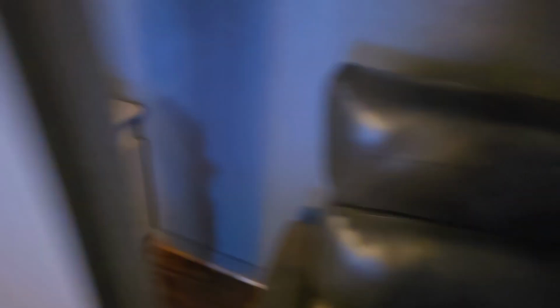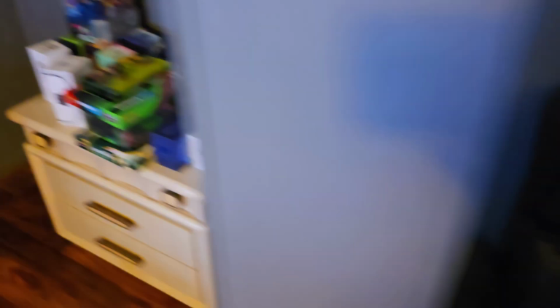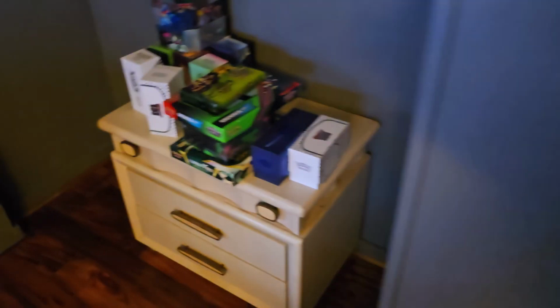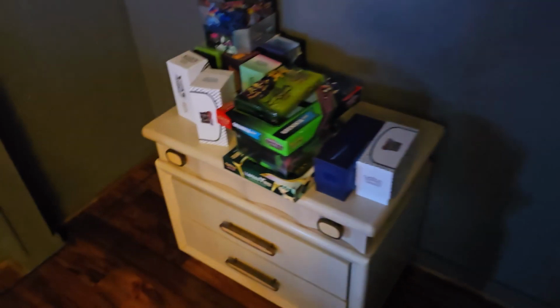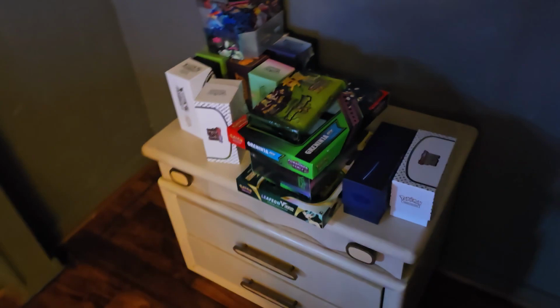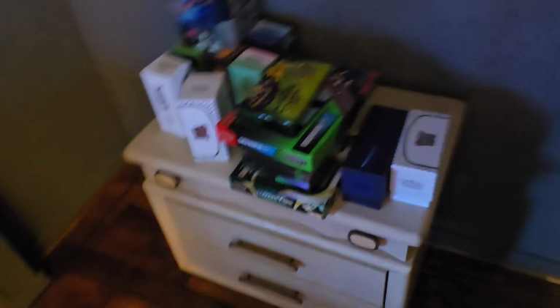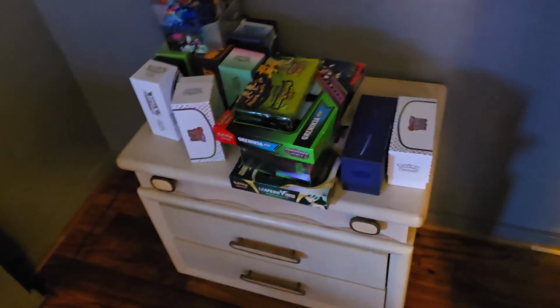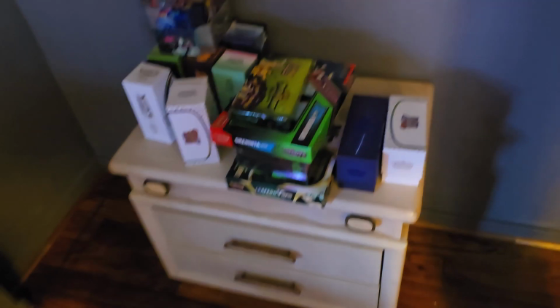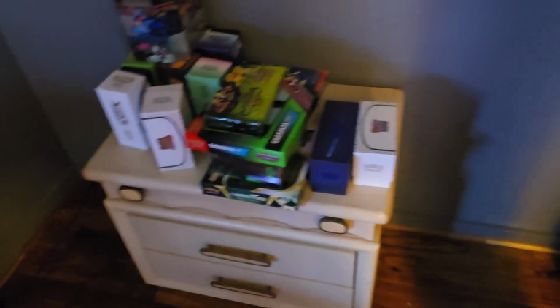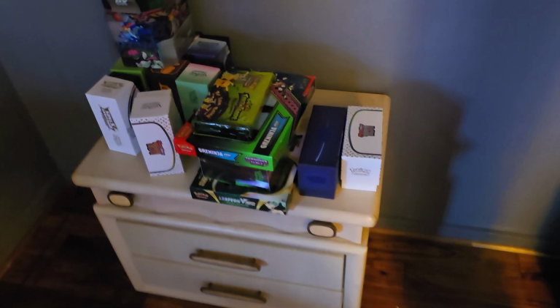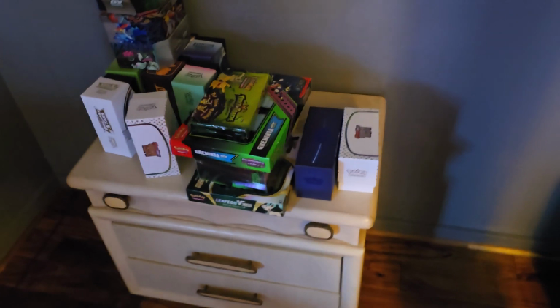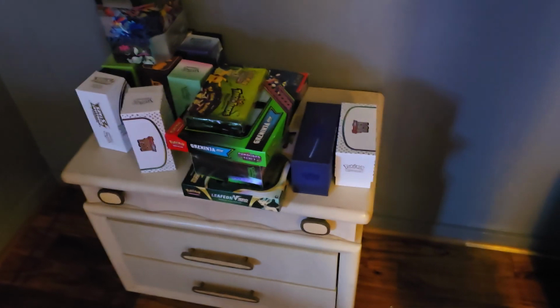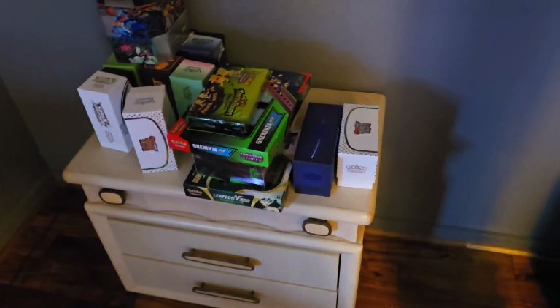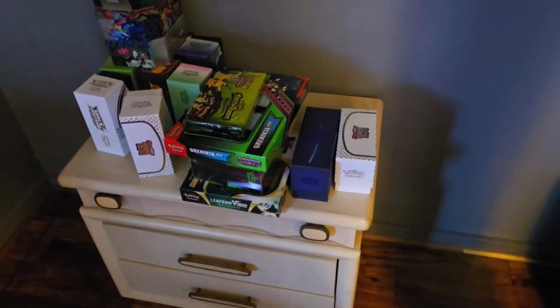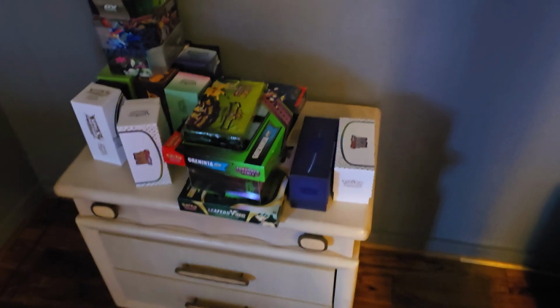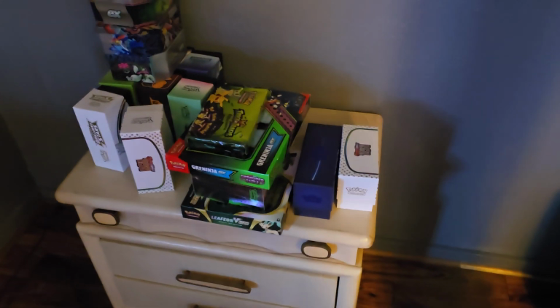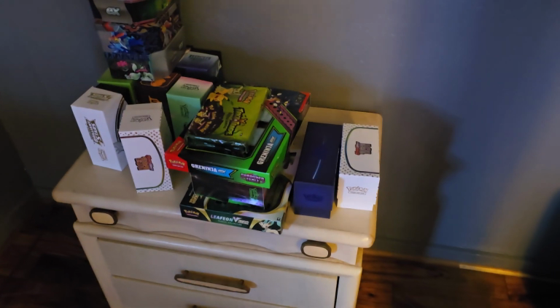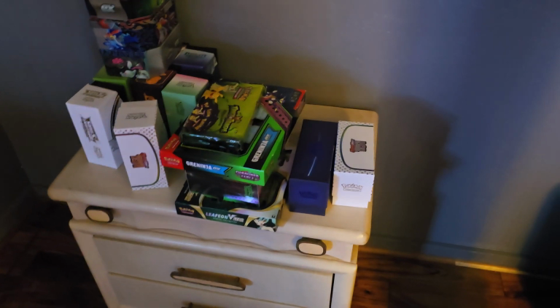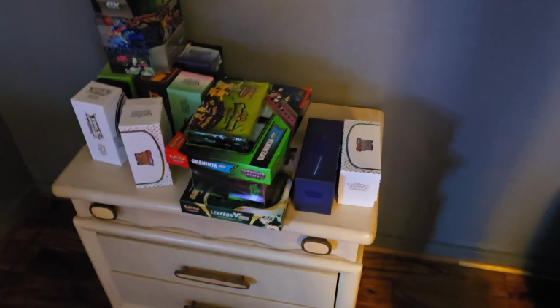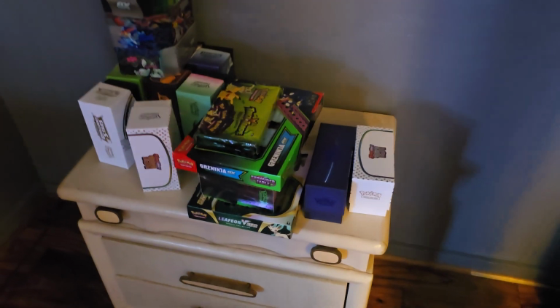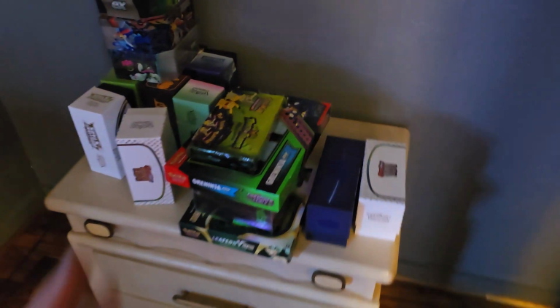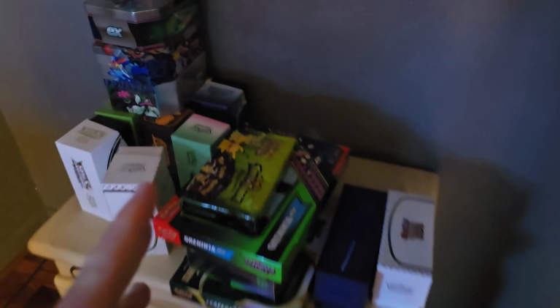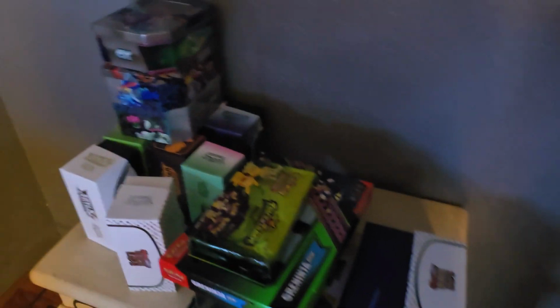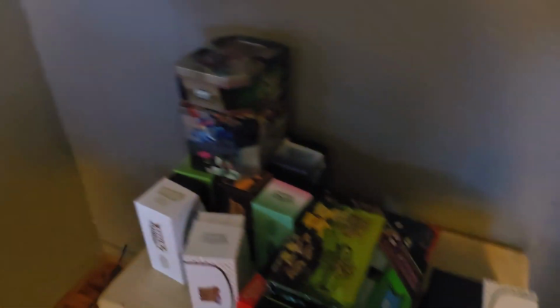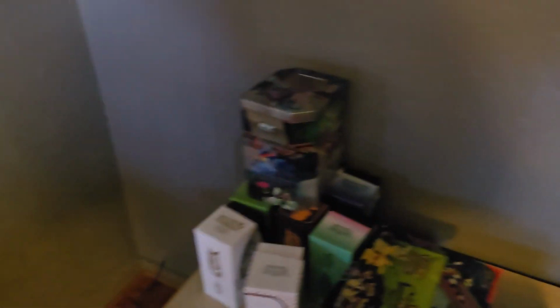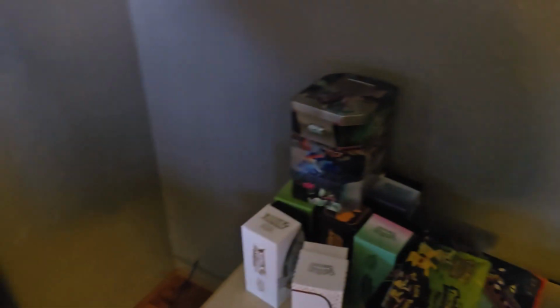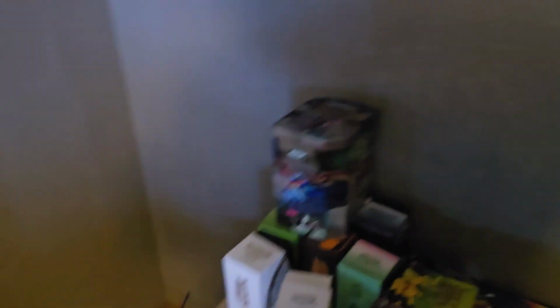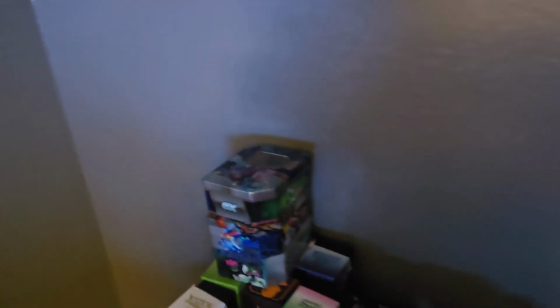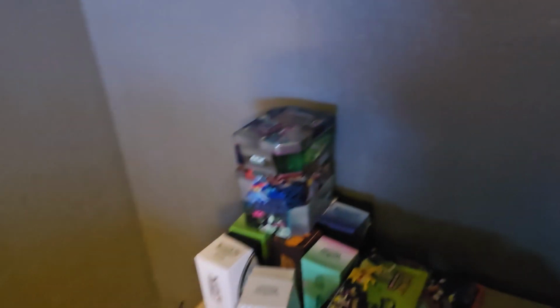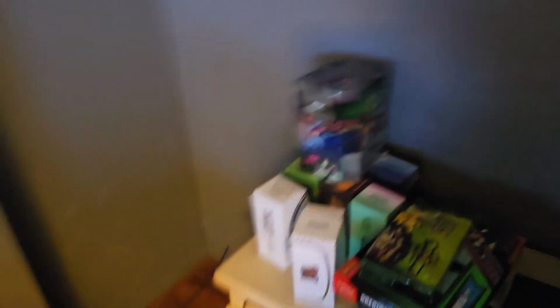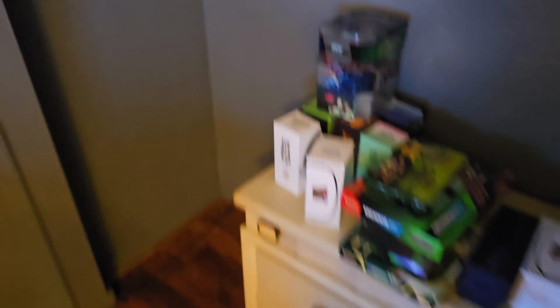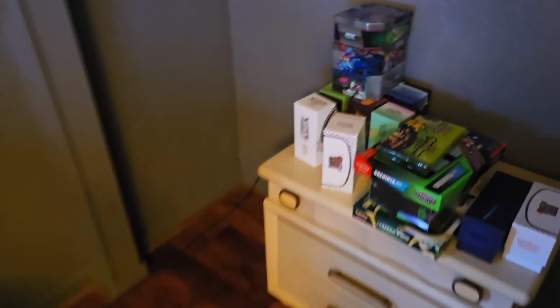Over here we got all the in-progress Pokemon cards and trading card games. I still need to open these, but I only recently bought these because I found them at Walmart.